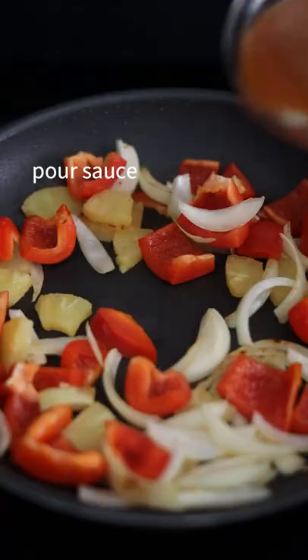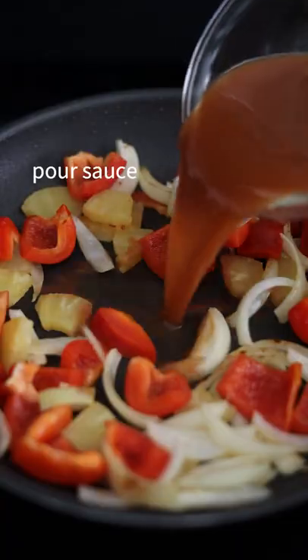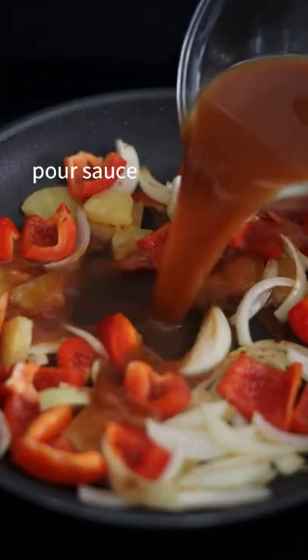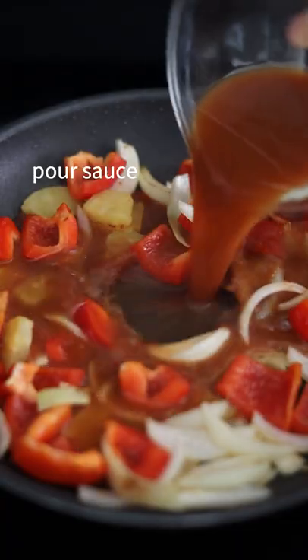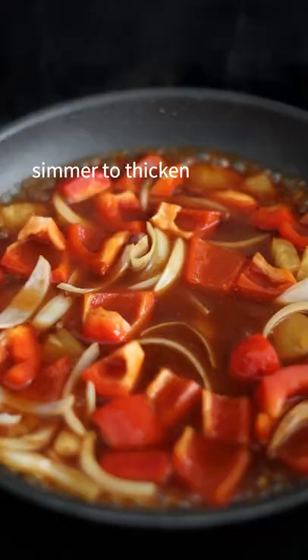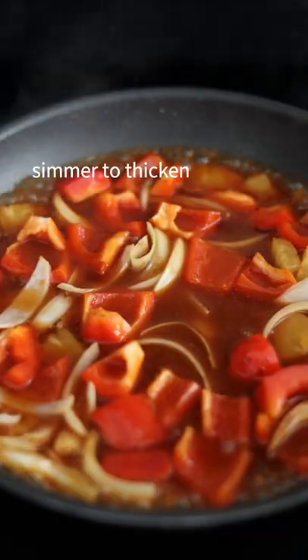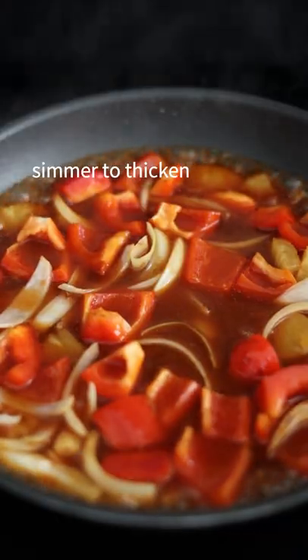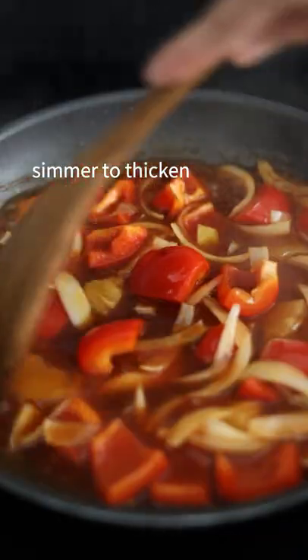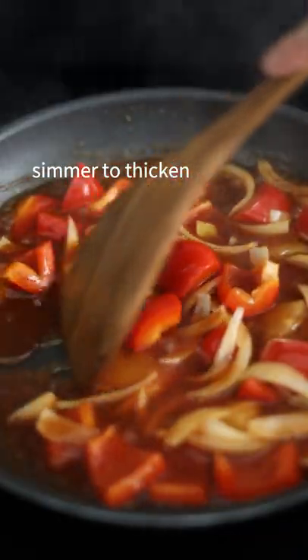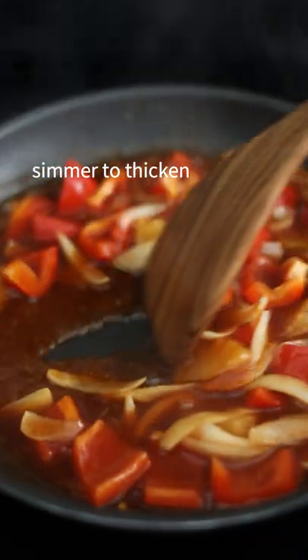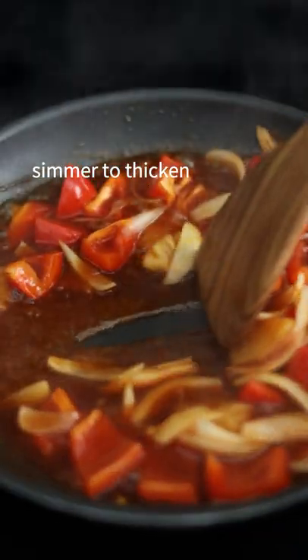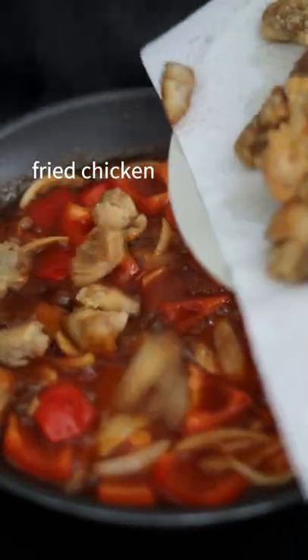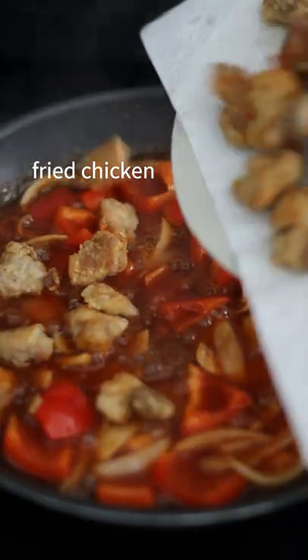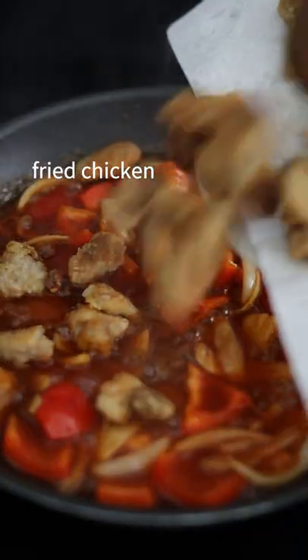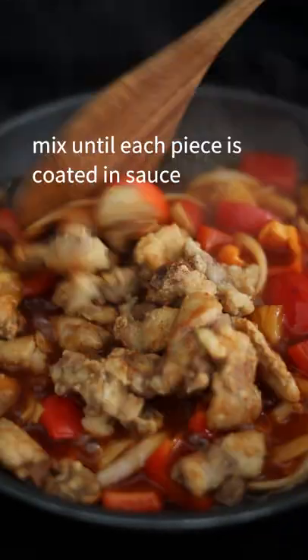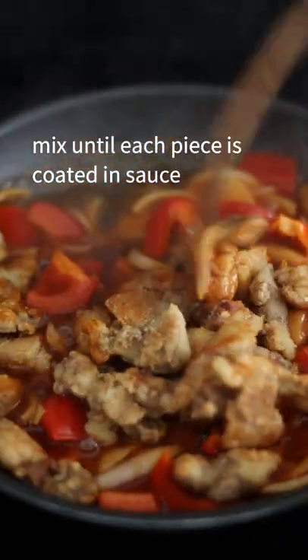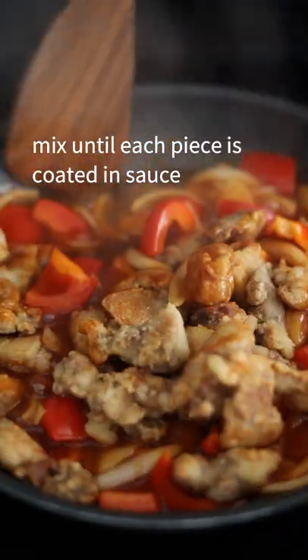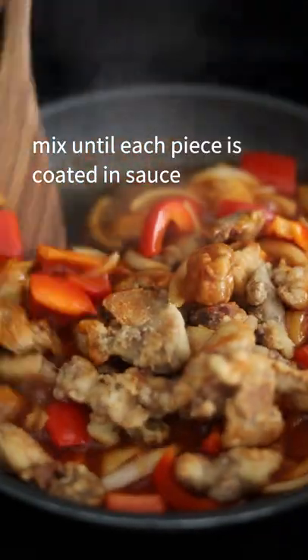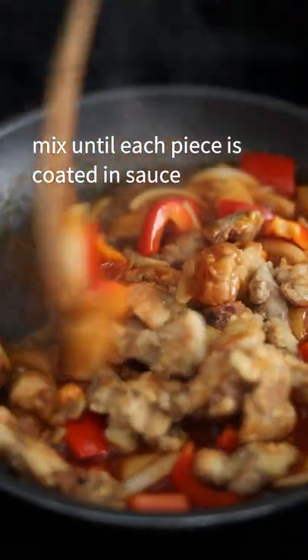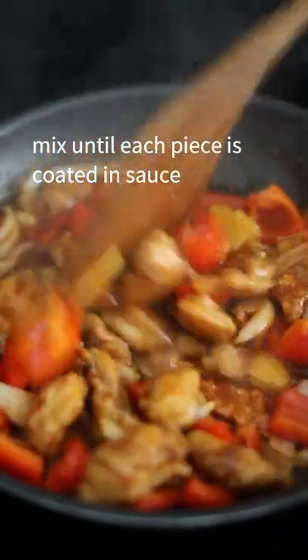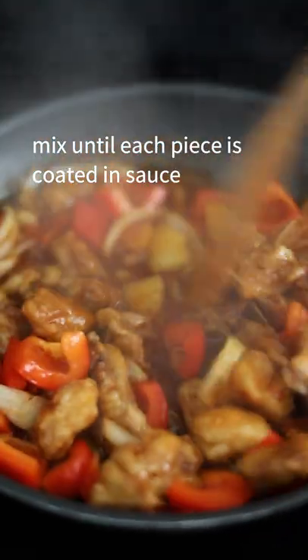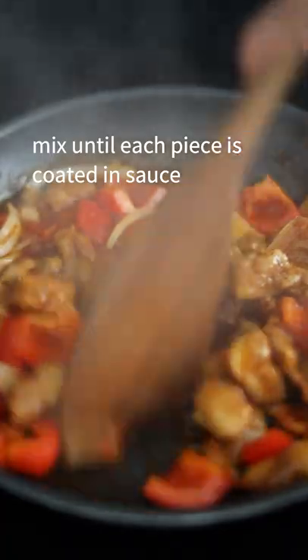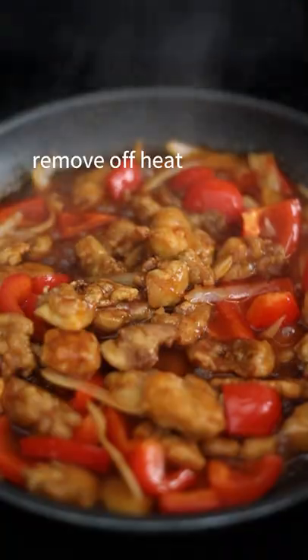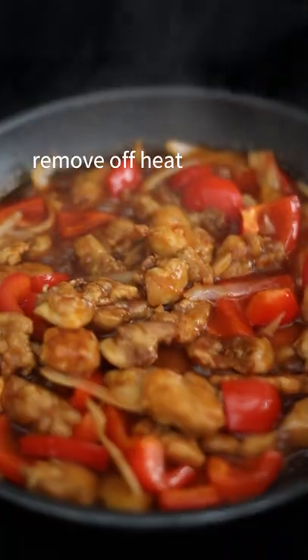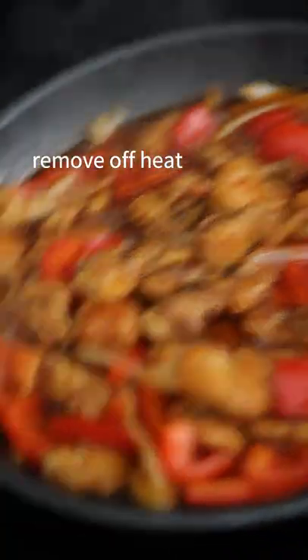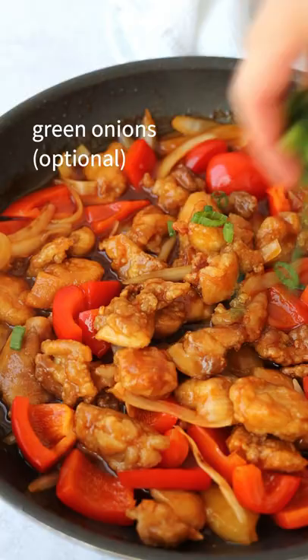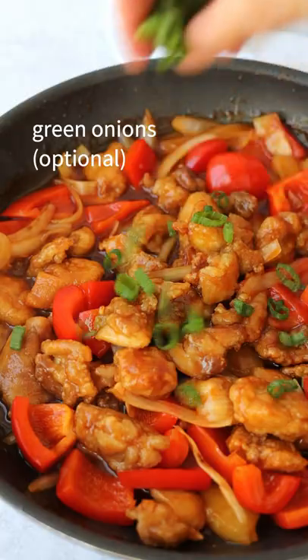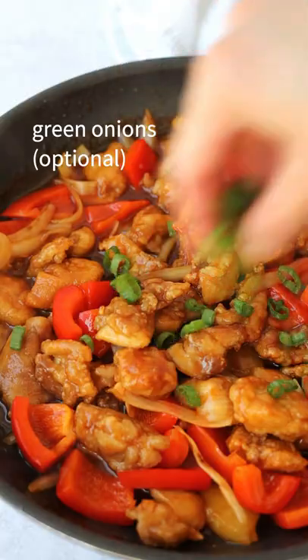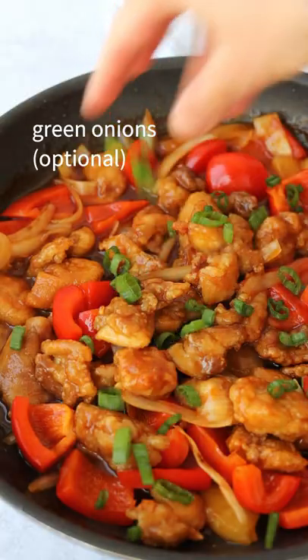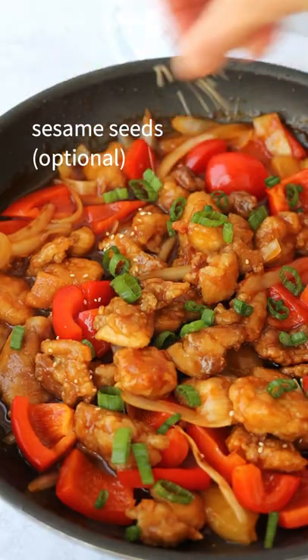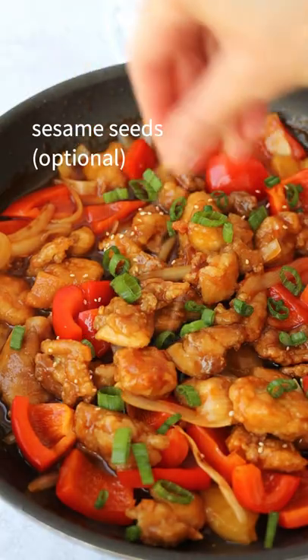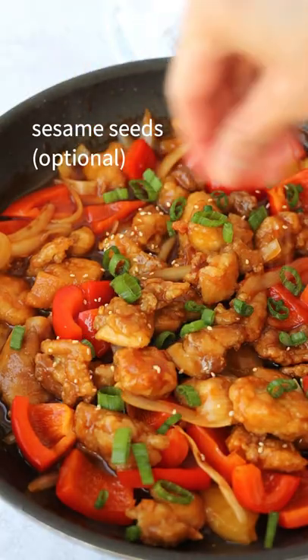Pour in your sauce and simmer to thicken. Add fried chicken and mix until each piece is coated in sauce. Remove off heat. Garnish with green onions and sesame seeds.